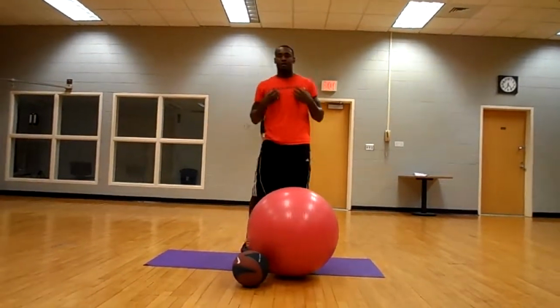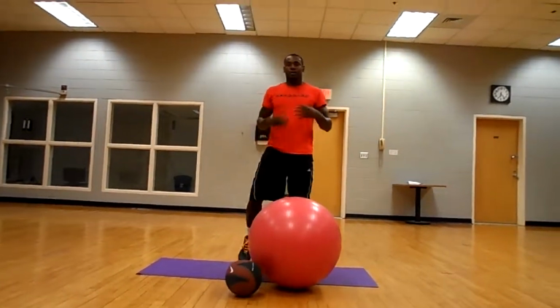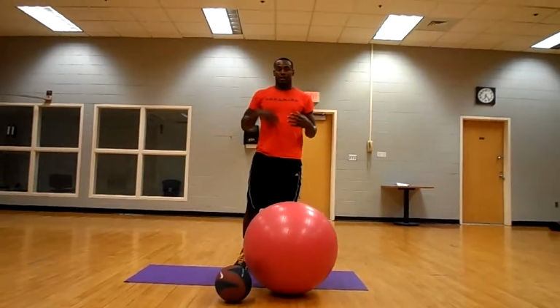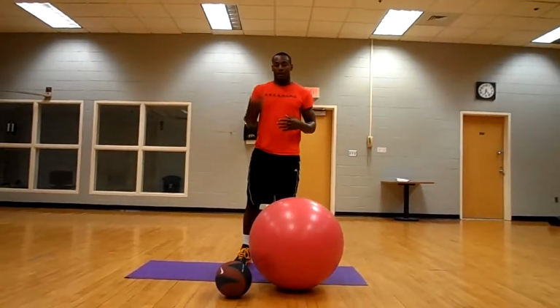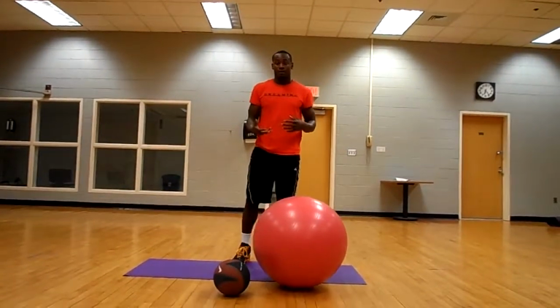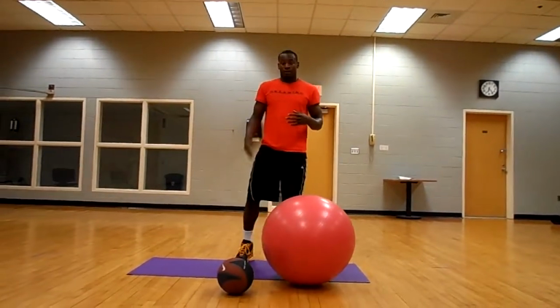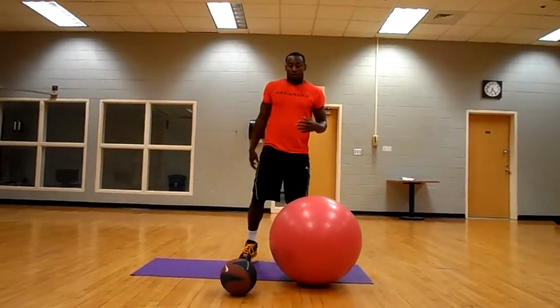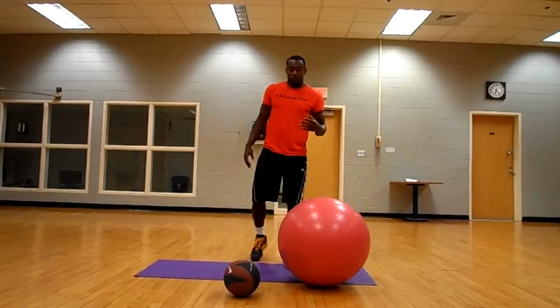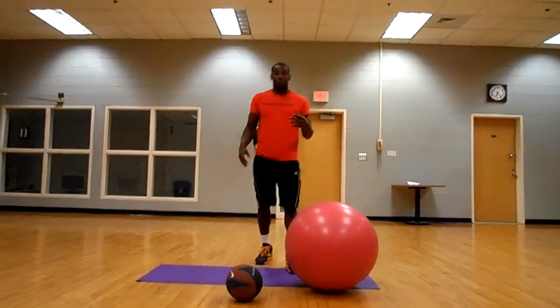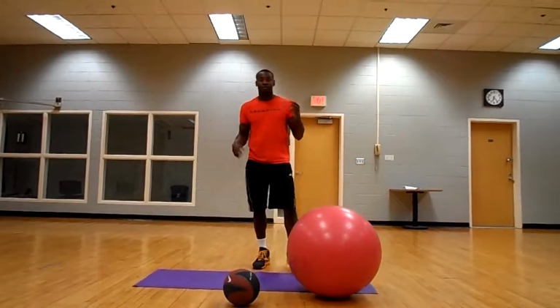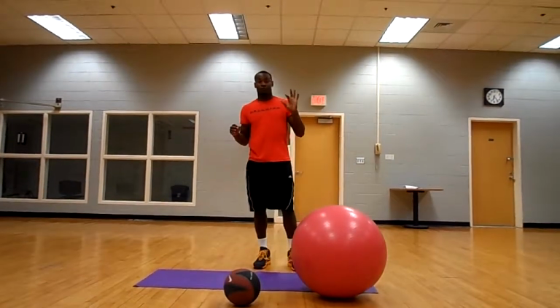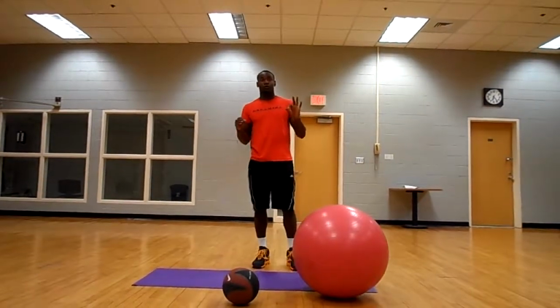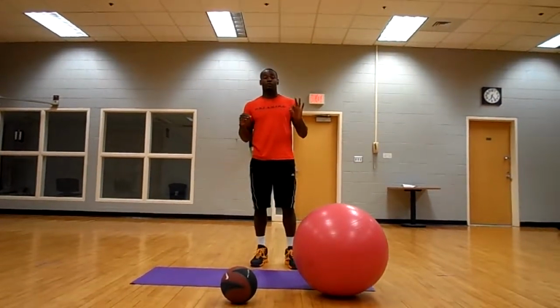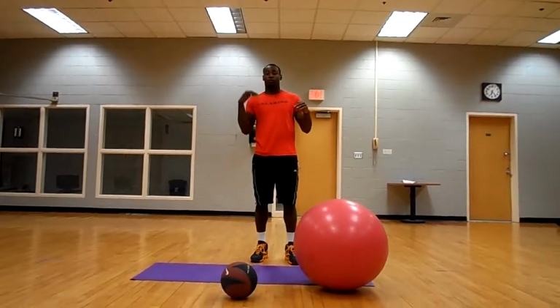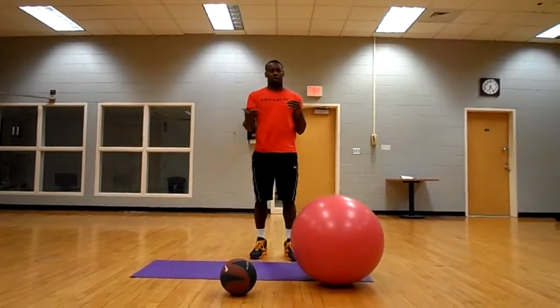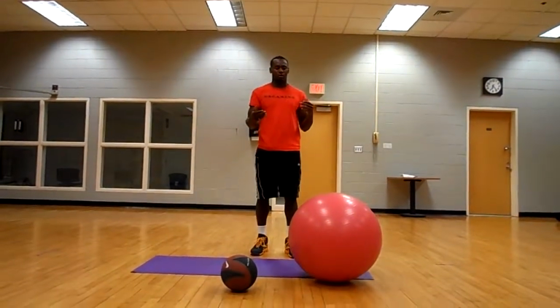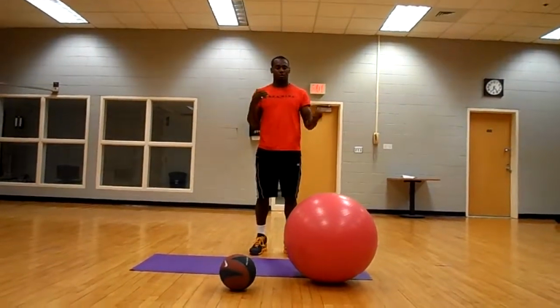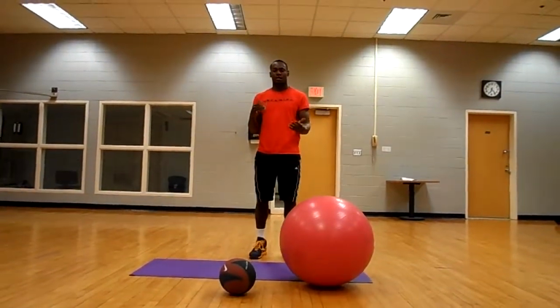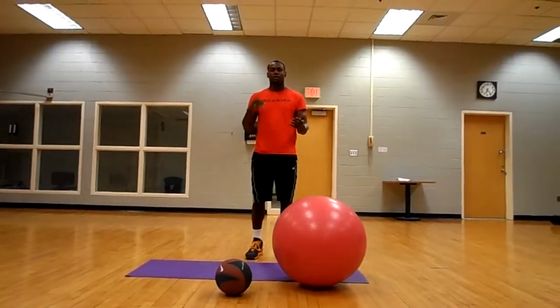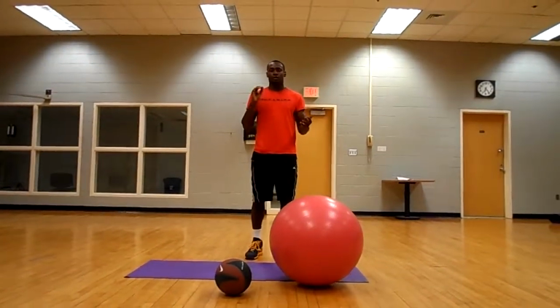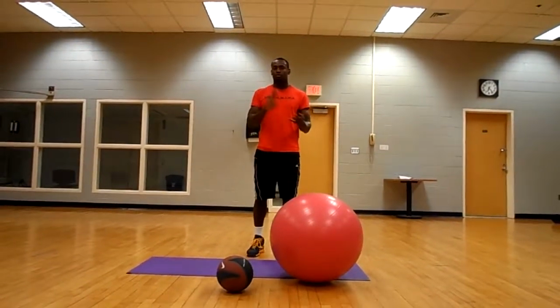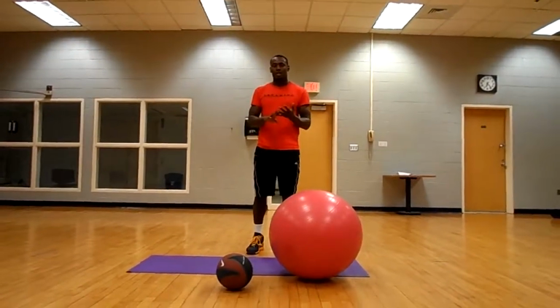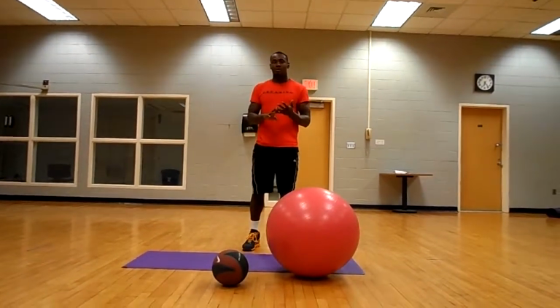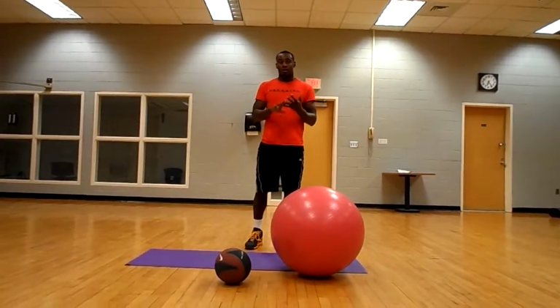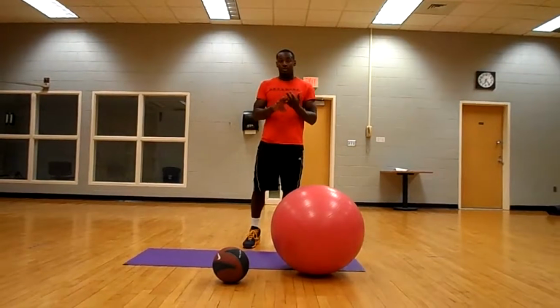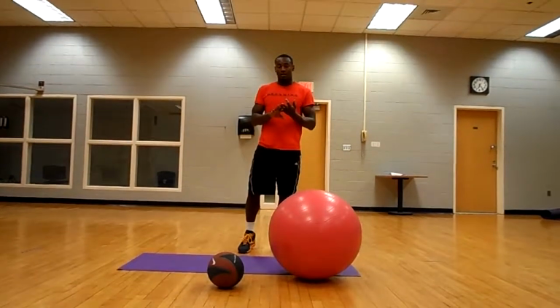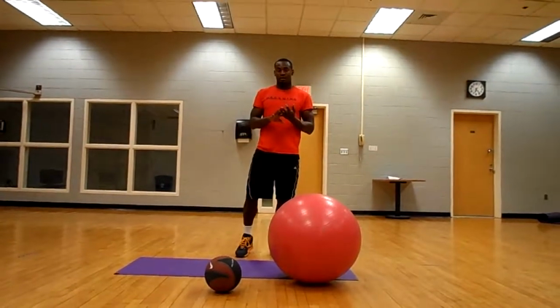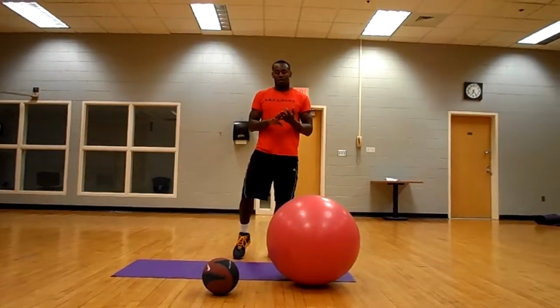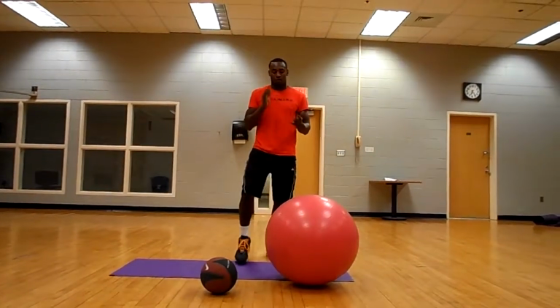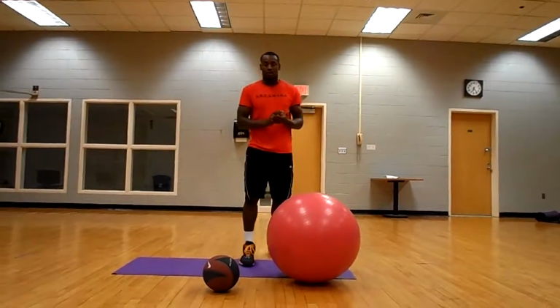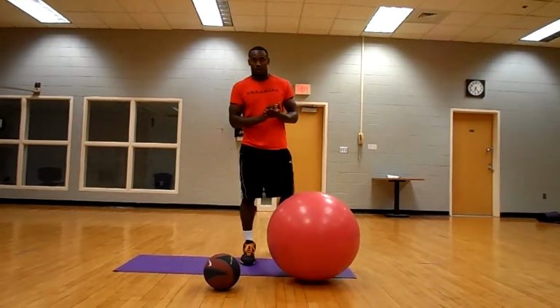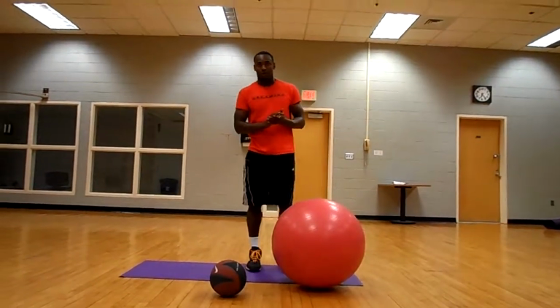As you breathe, you let all the air out. Also, for those of you looking for a cardio core workout, you can do it 20 times, 3 sets. It's a direct core workout.